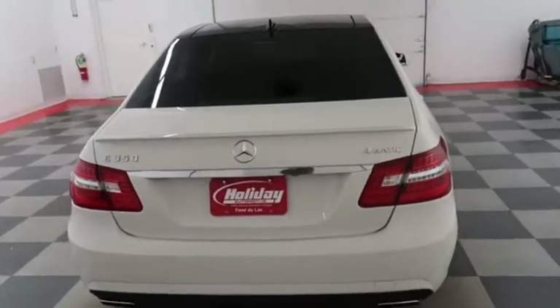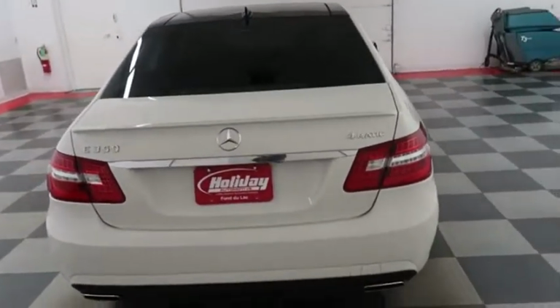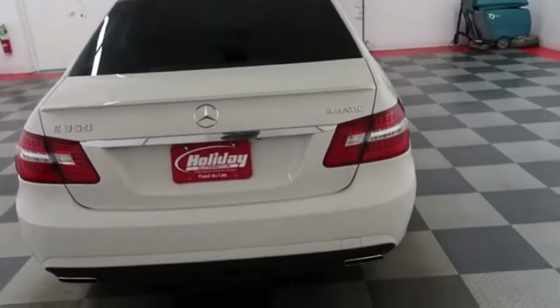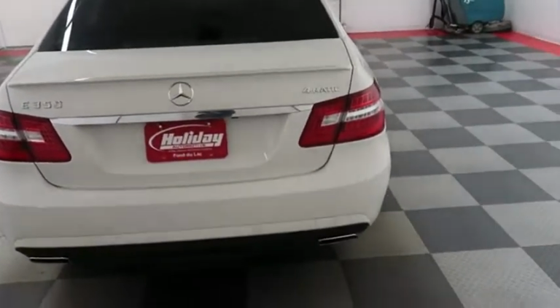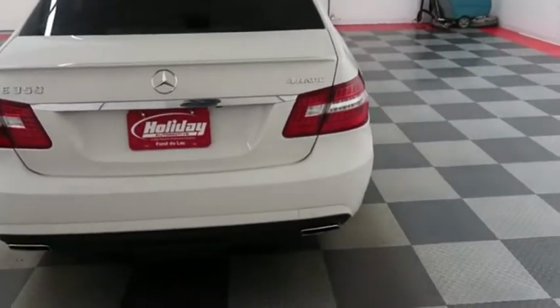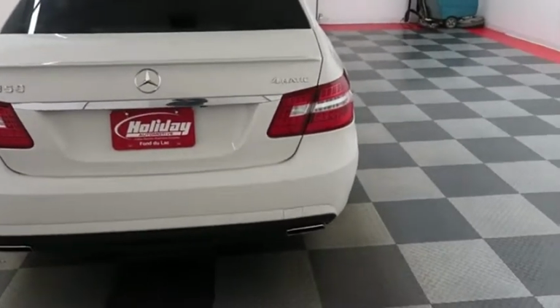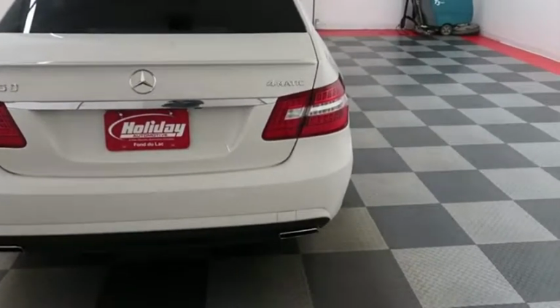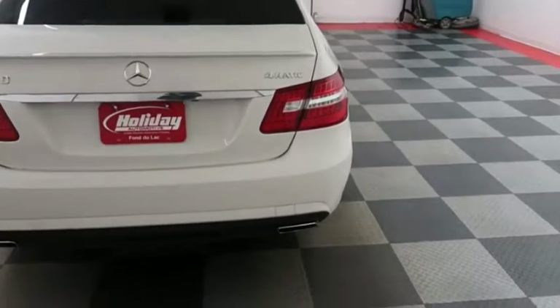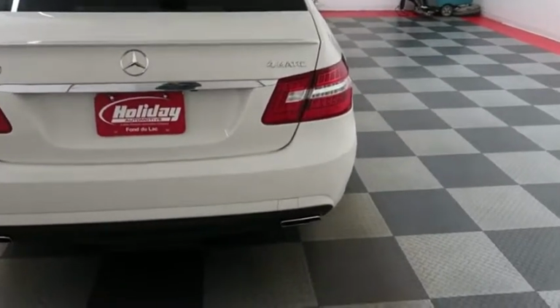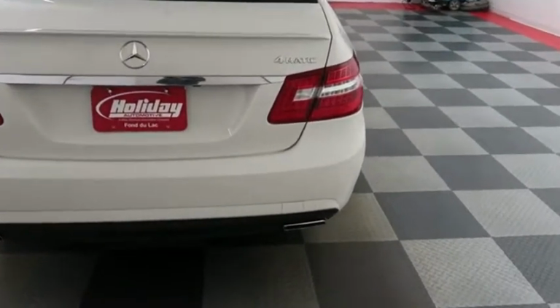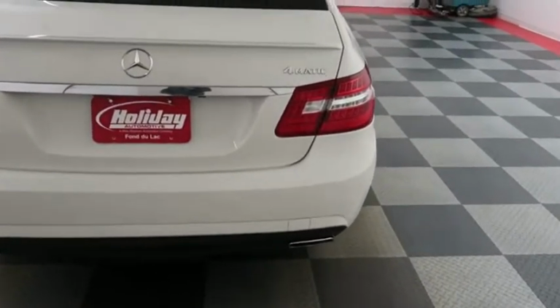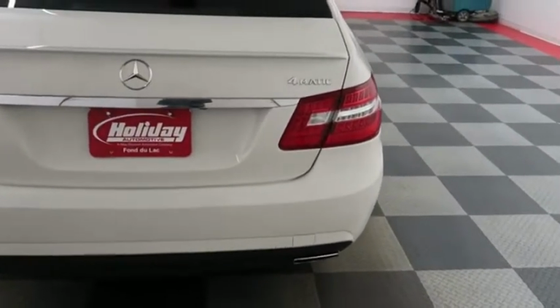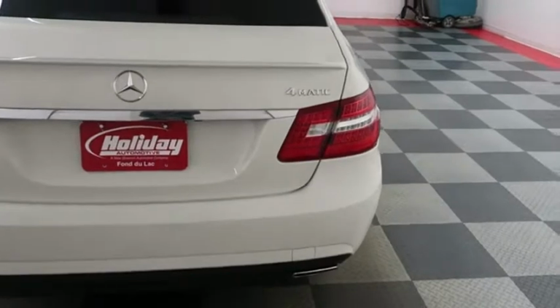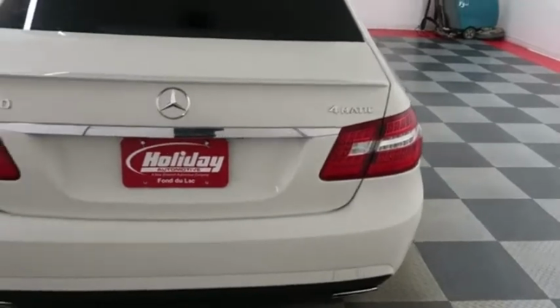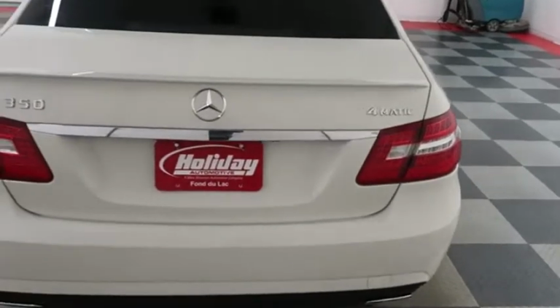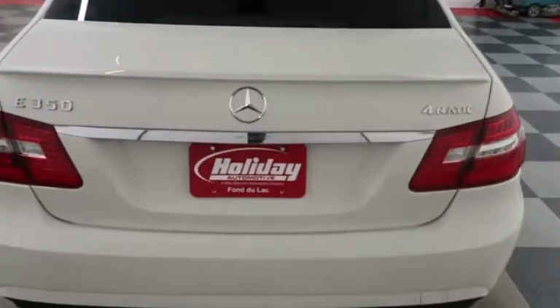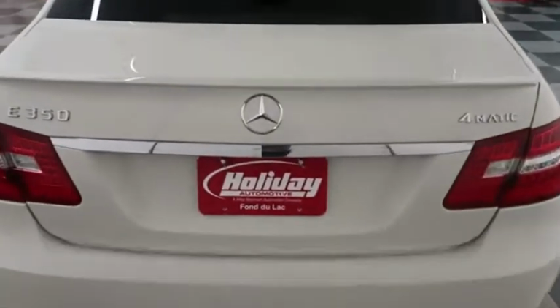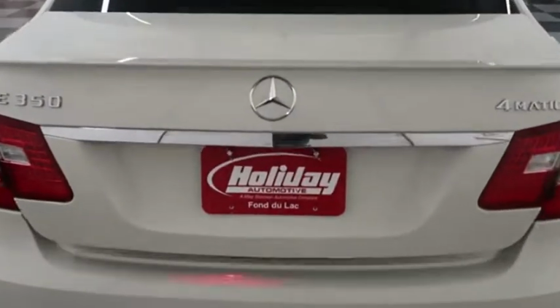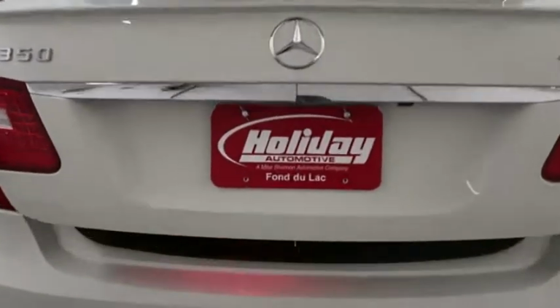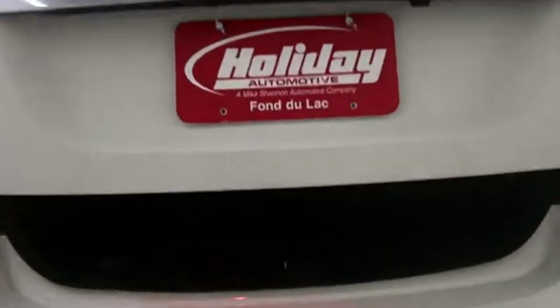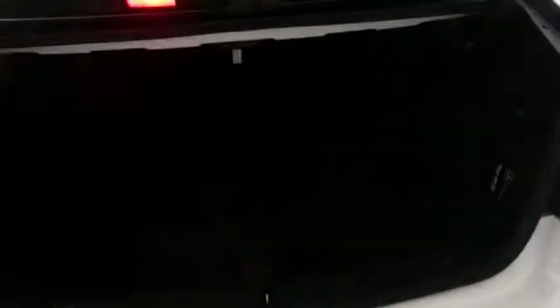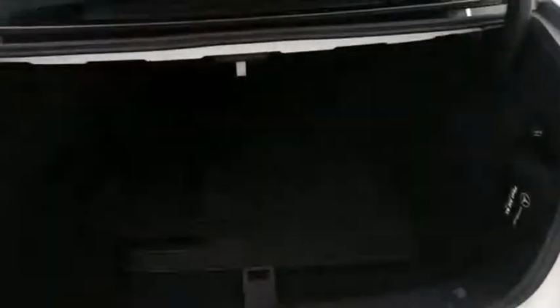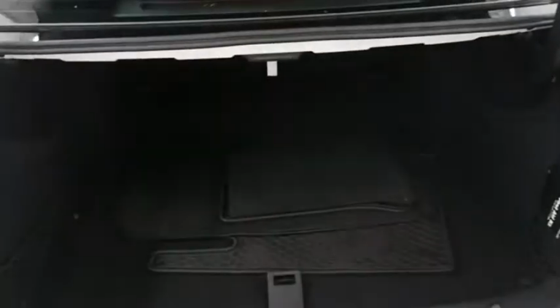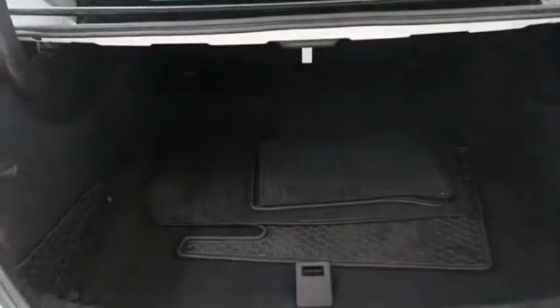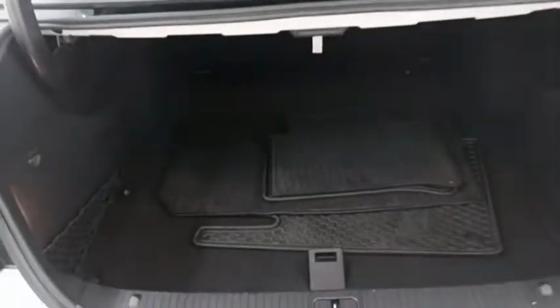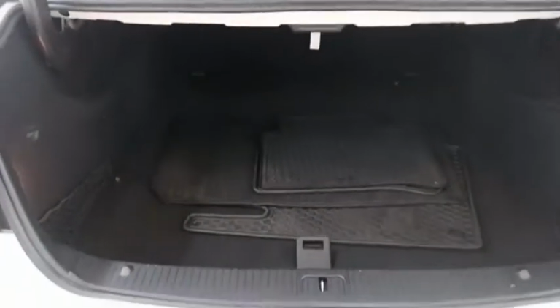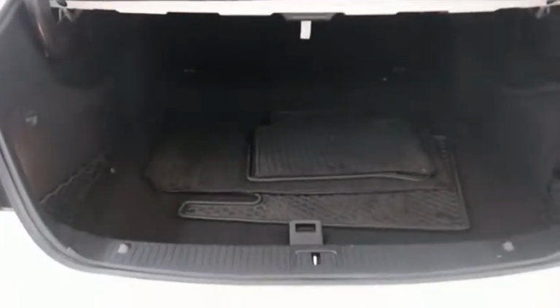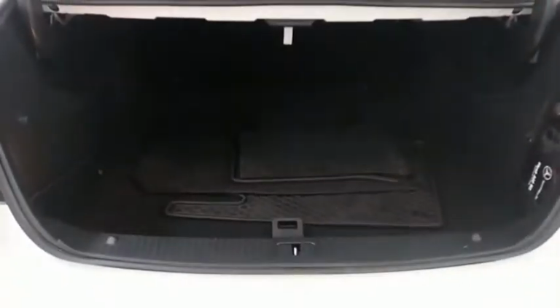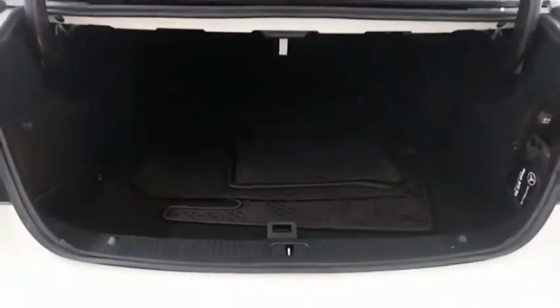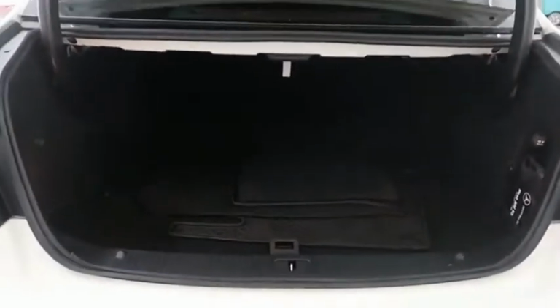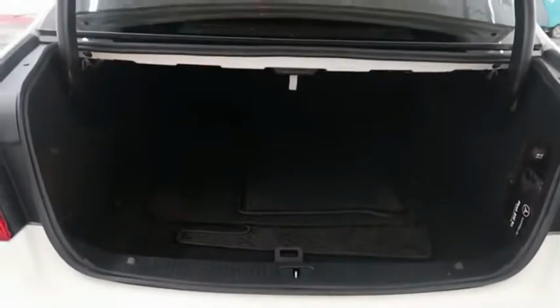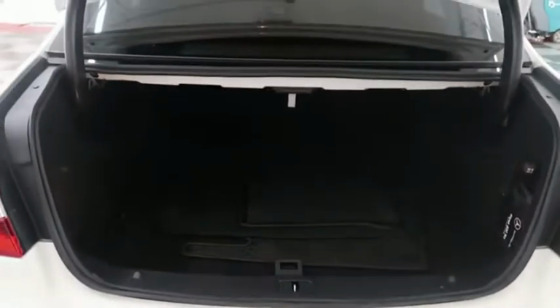On the back end here, you have dual point exhaust. We're going to take a look in the trunk now — there's plenty of storage room here in the trunk.